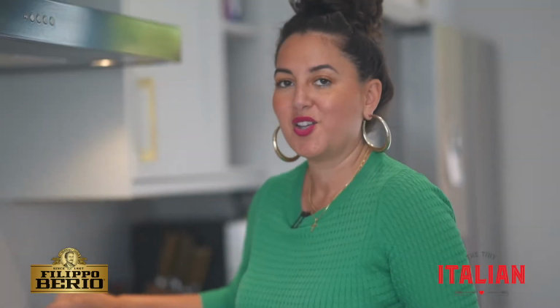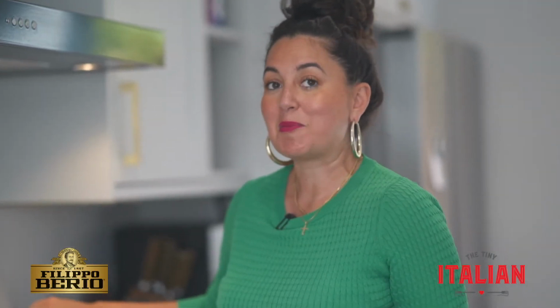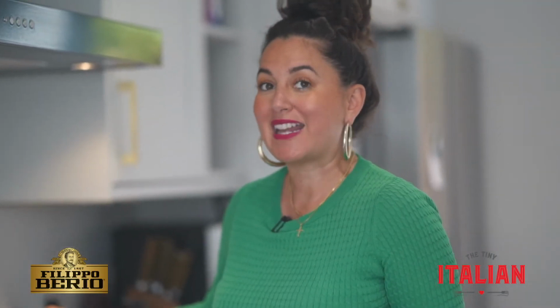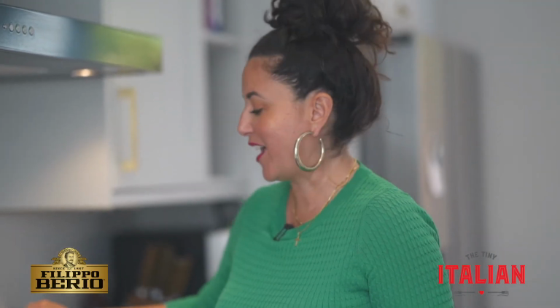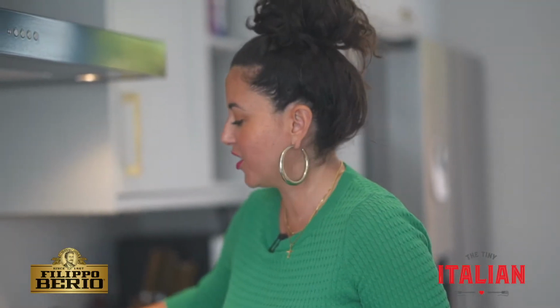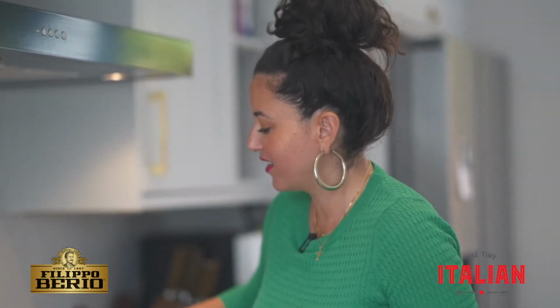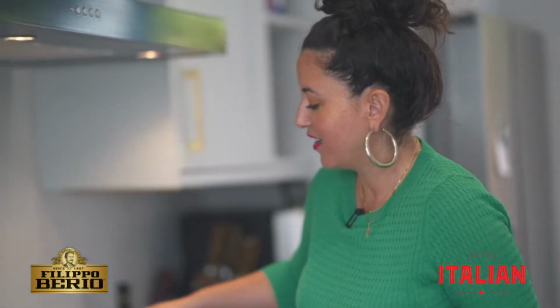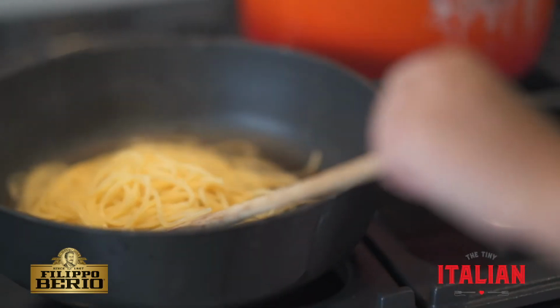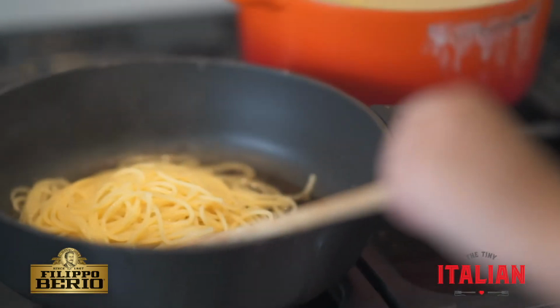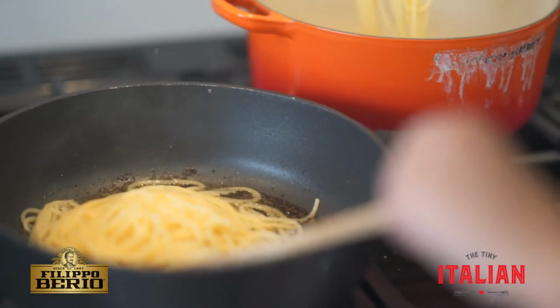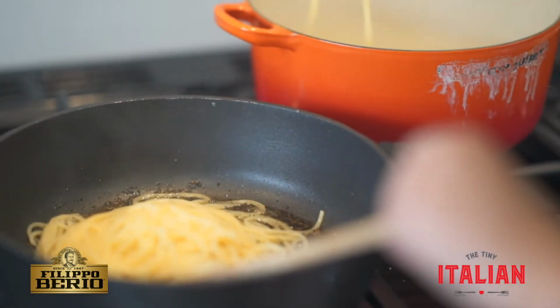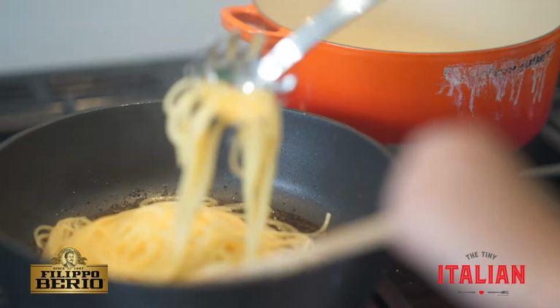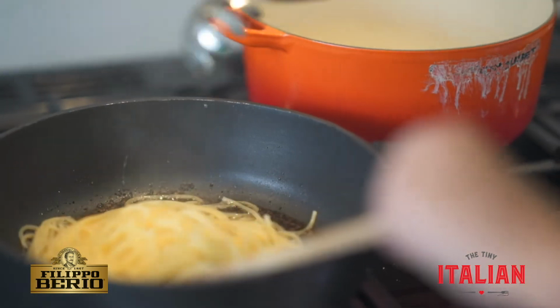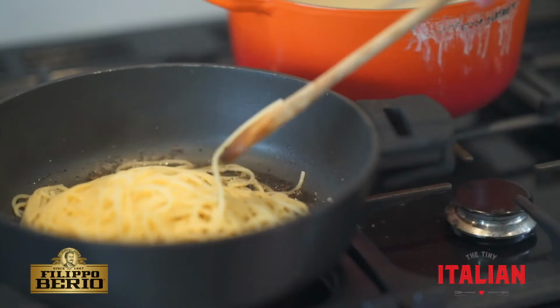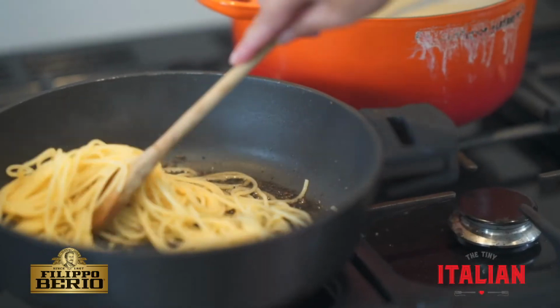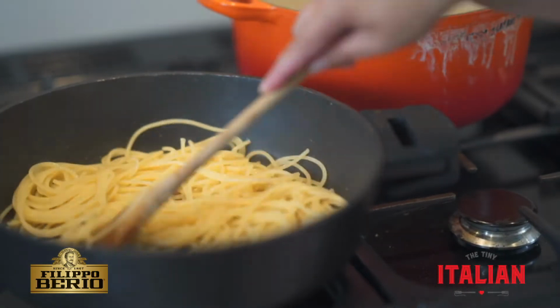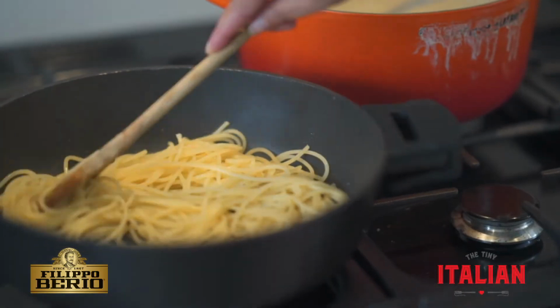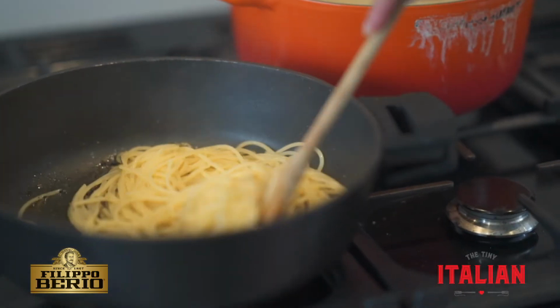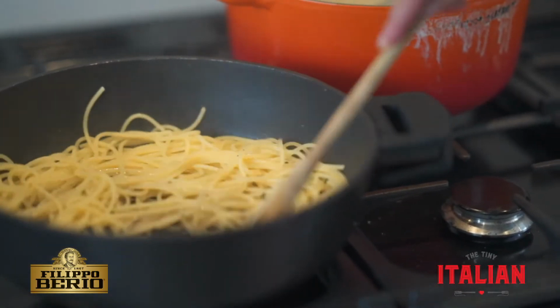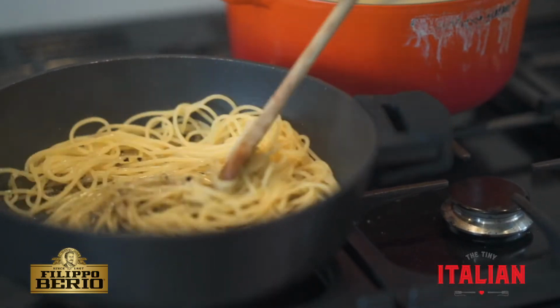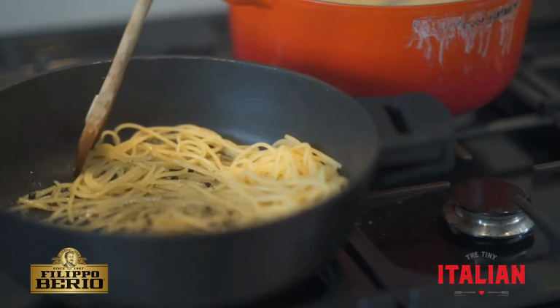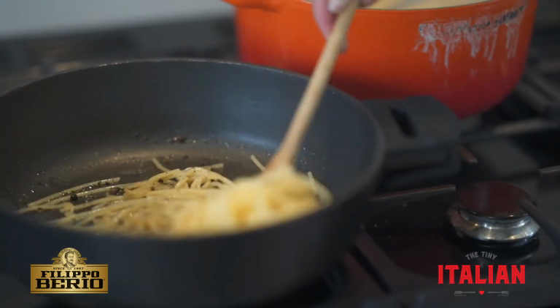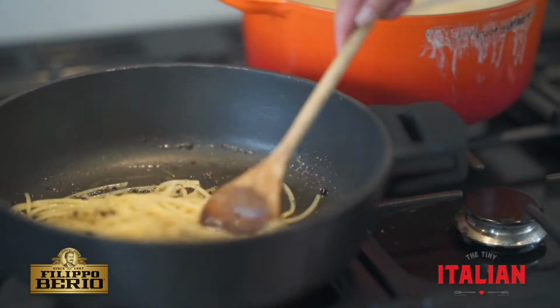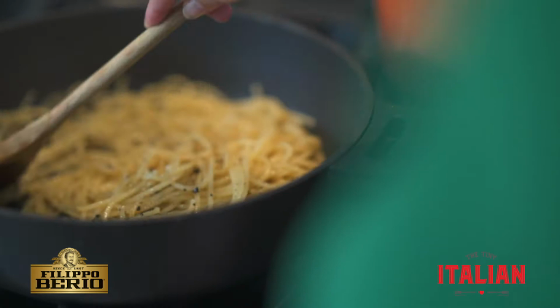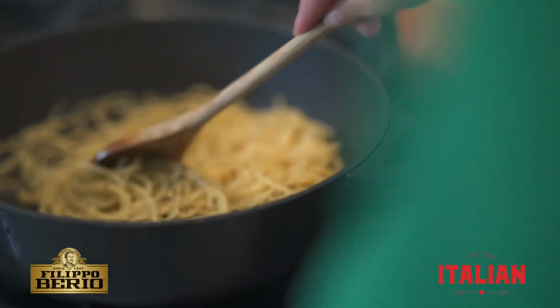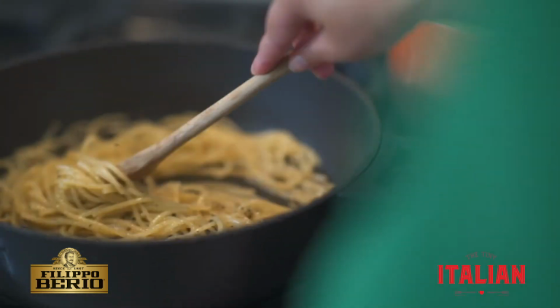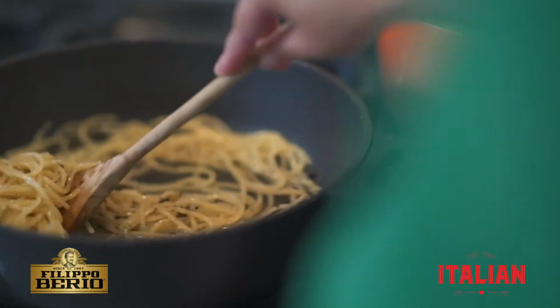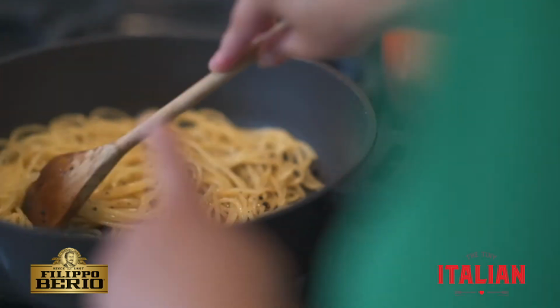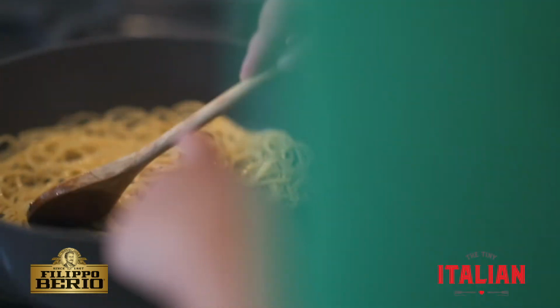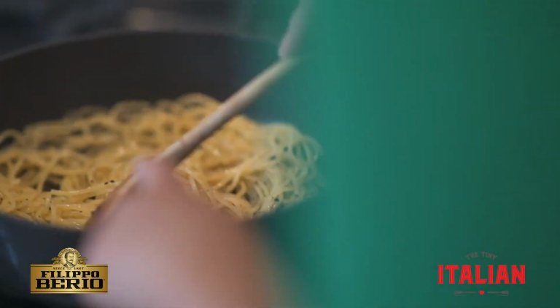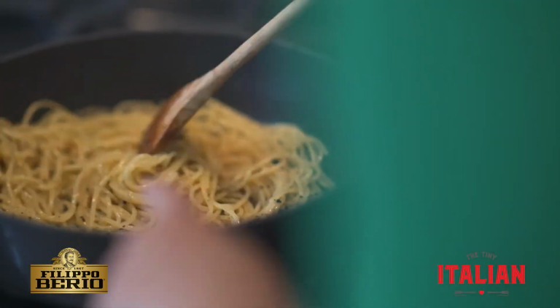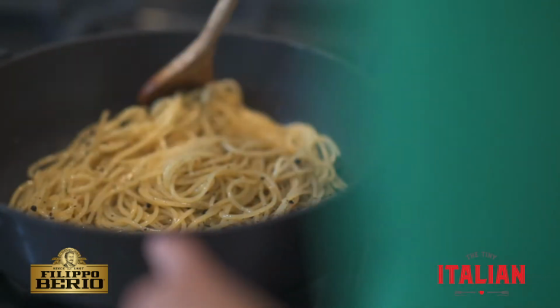My spaghetti is now cooked. Toss it well into the olive oil and the black peppercorns. Make sure the spaghetti is well coated in the oil.